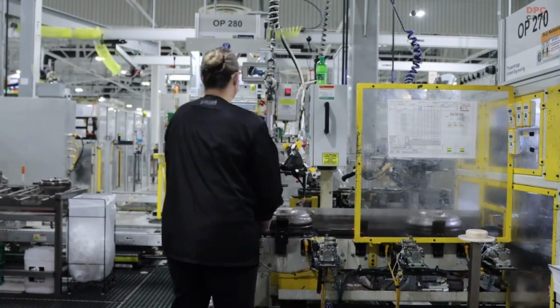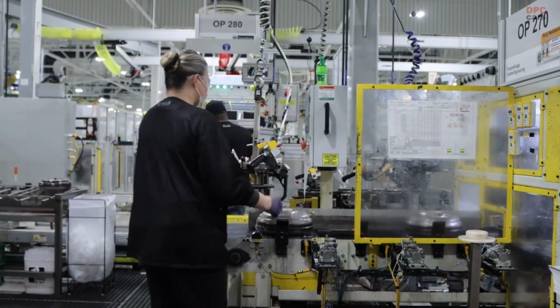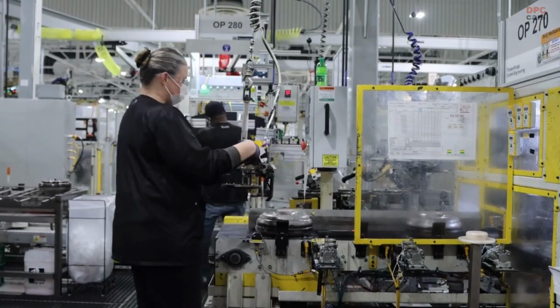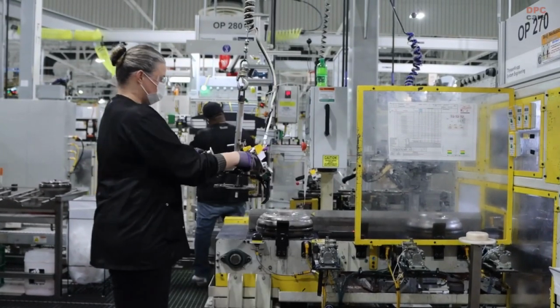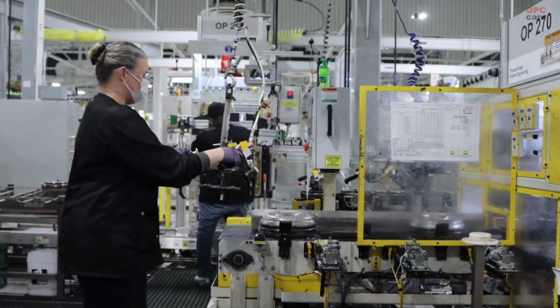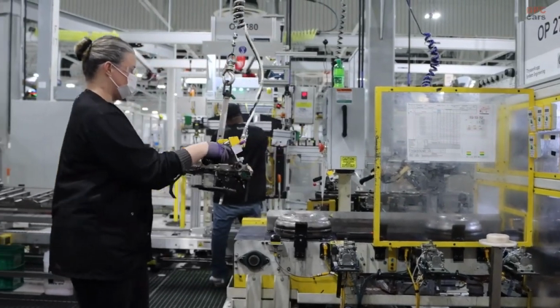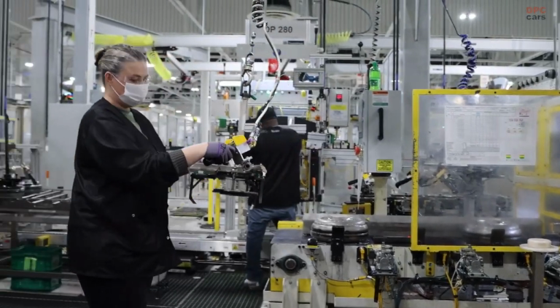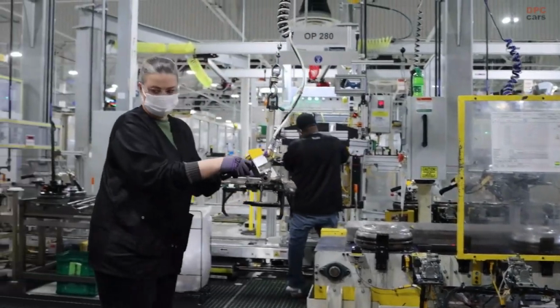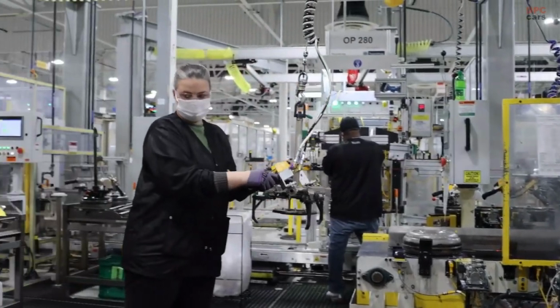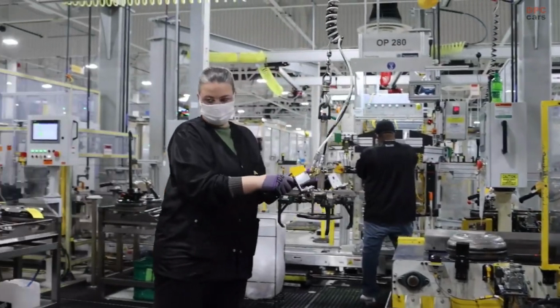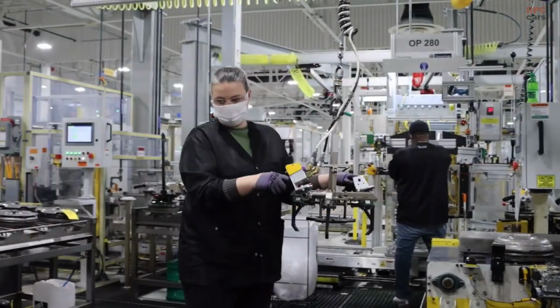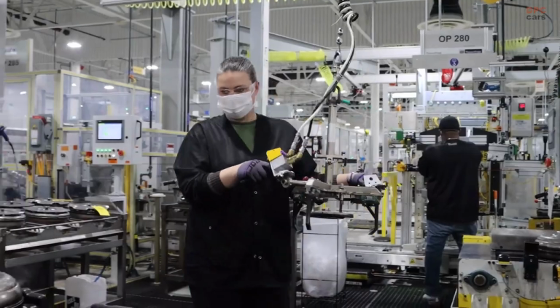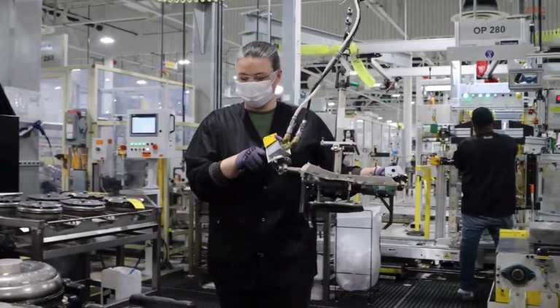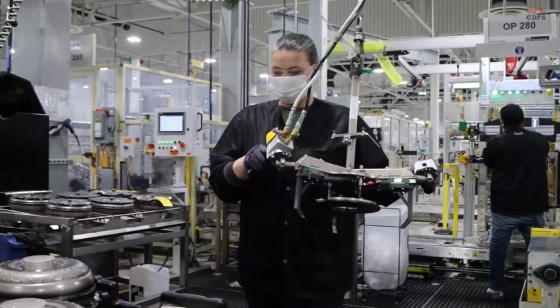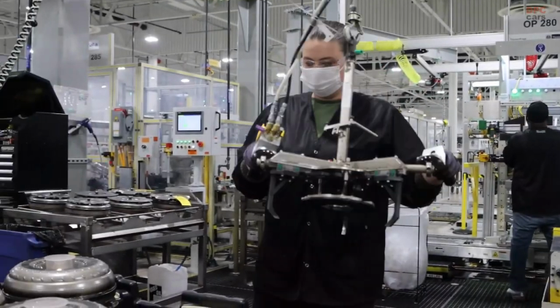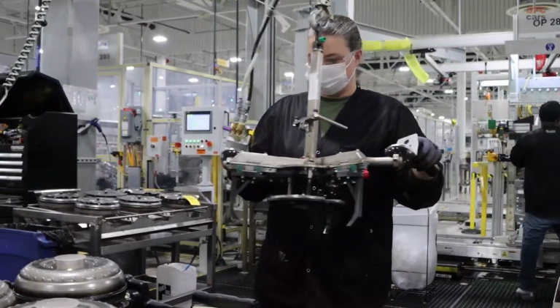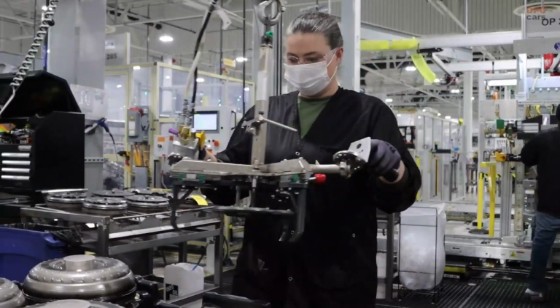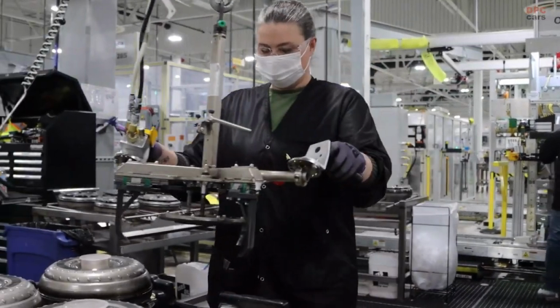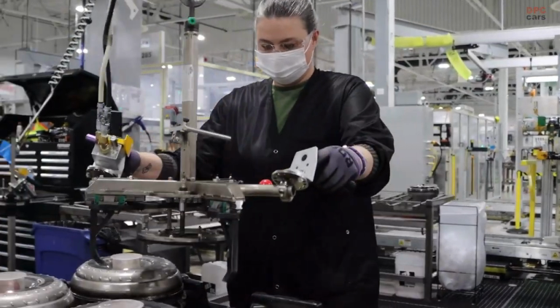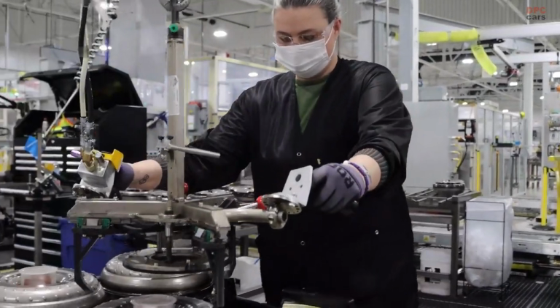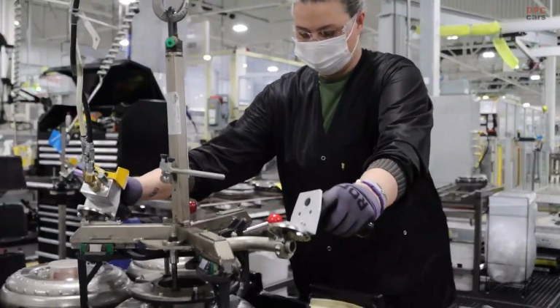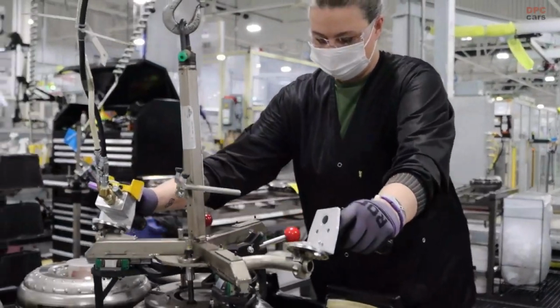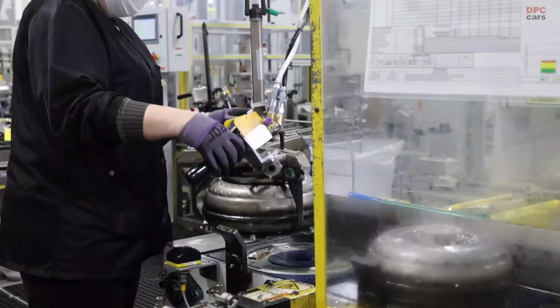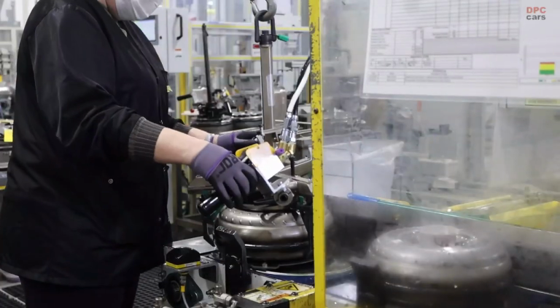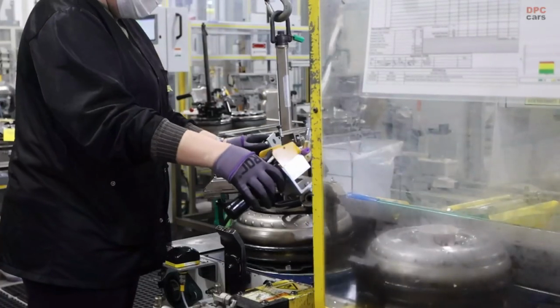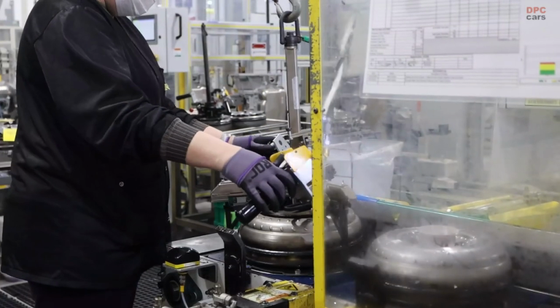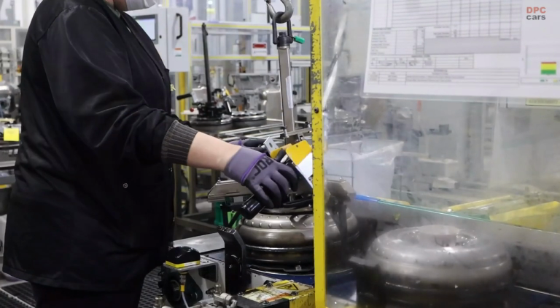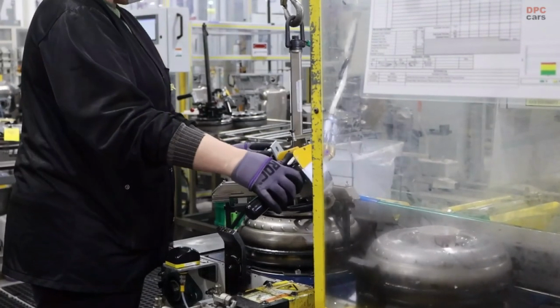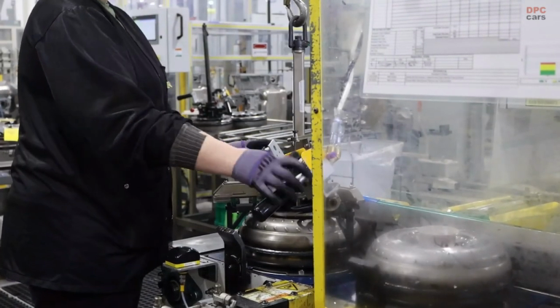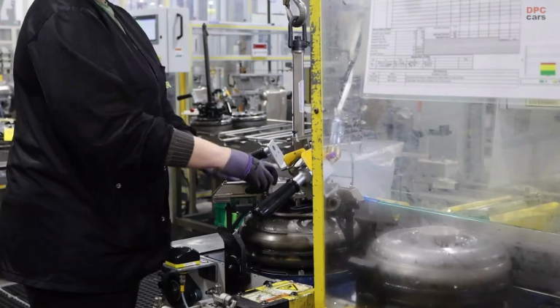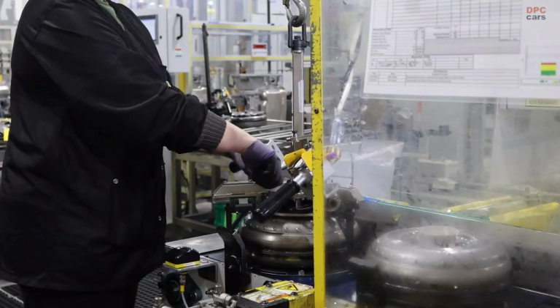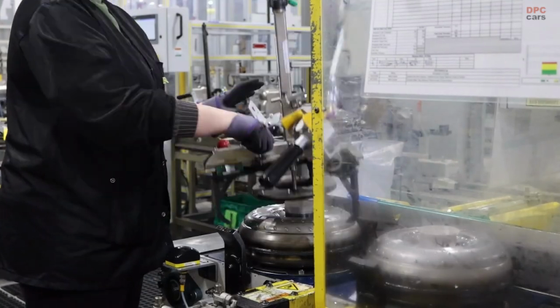The plant originally opened in the 1970s as part of GM Detroit Diesel Allison division, making diesel engines and components.